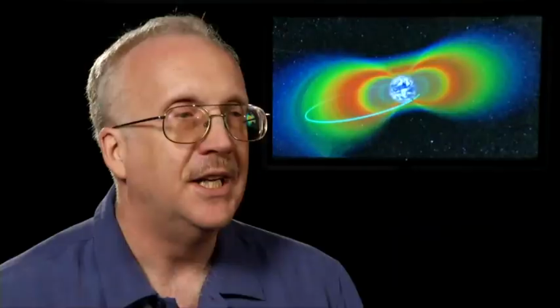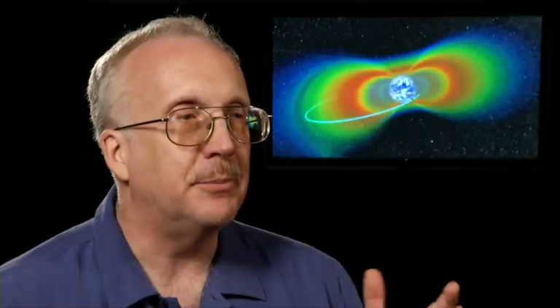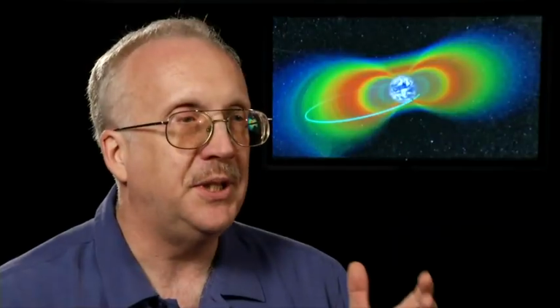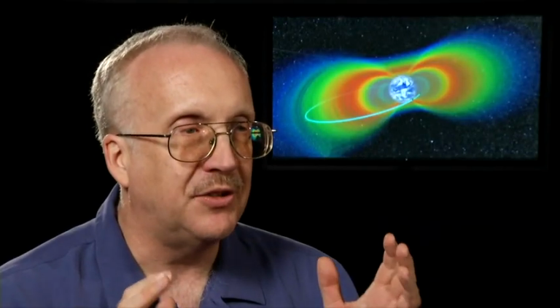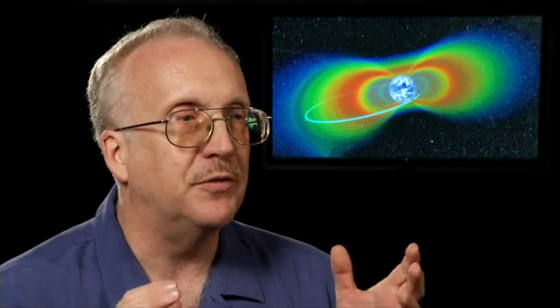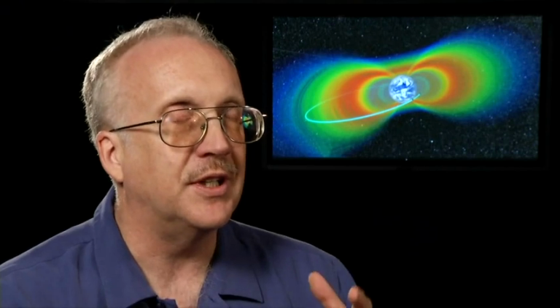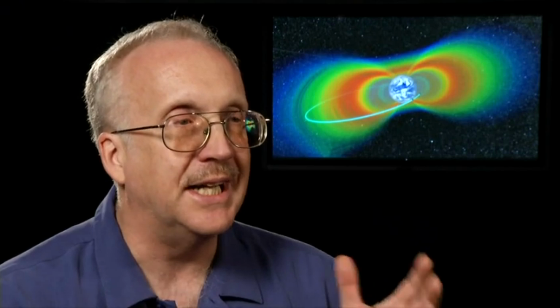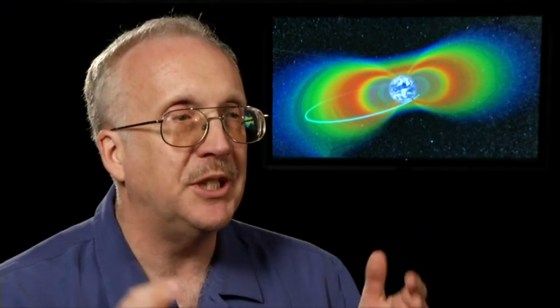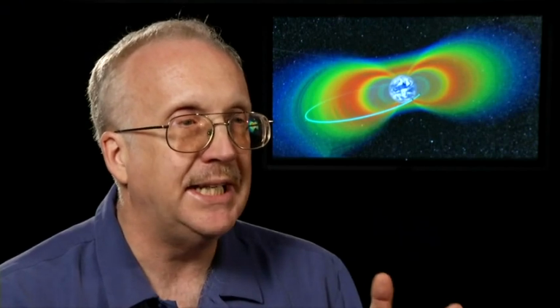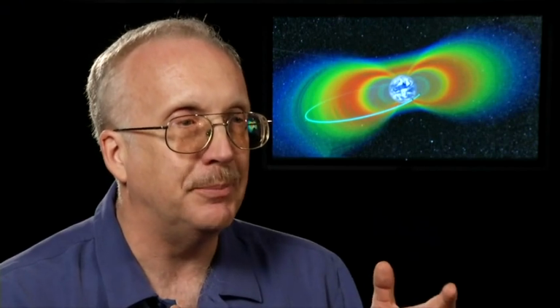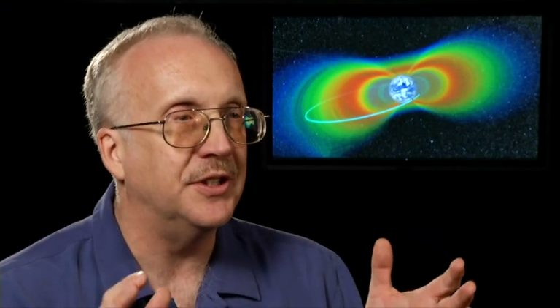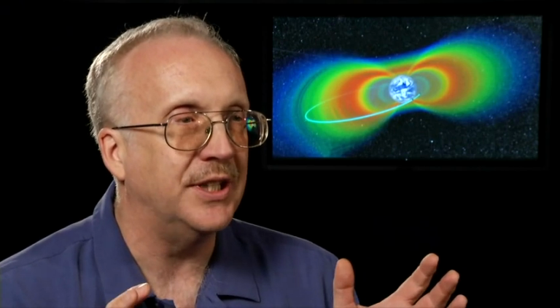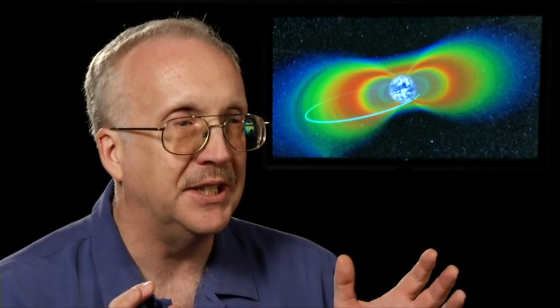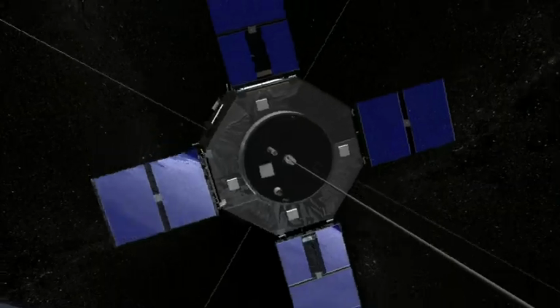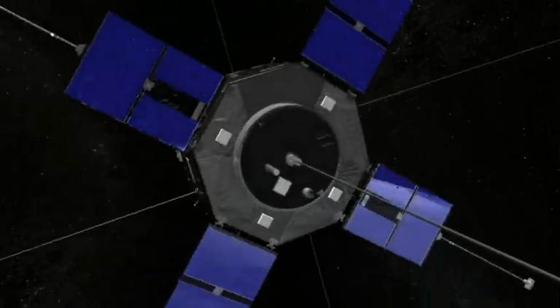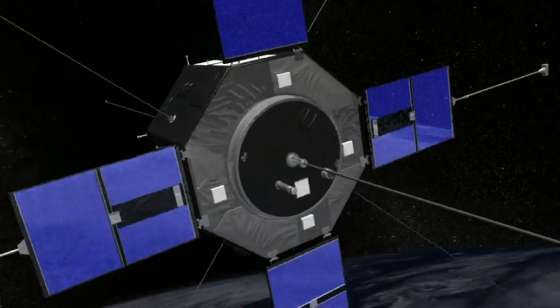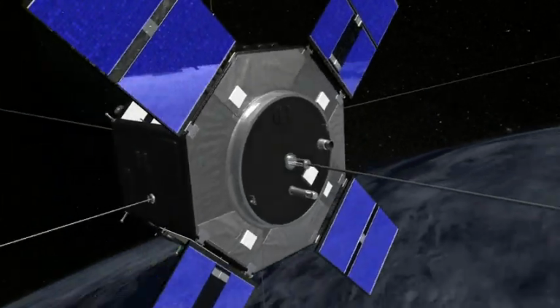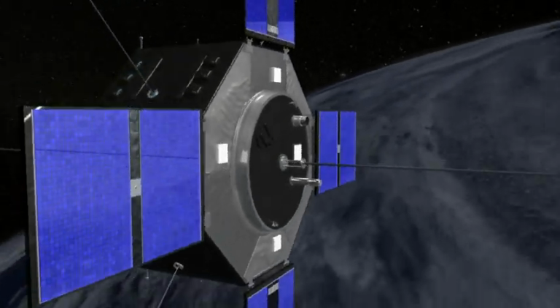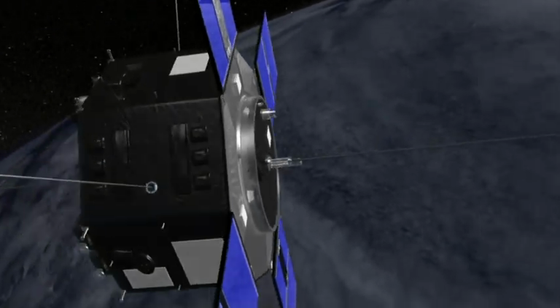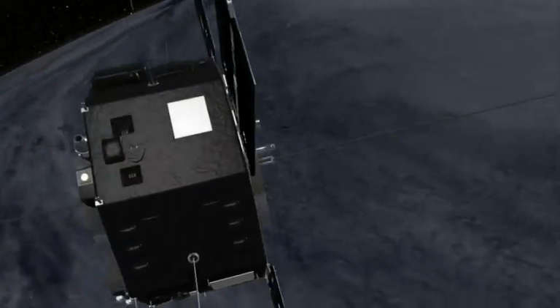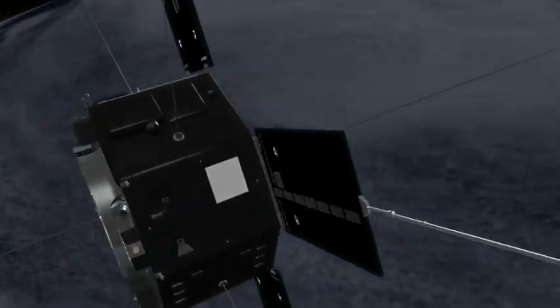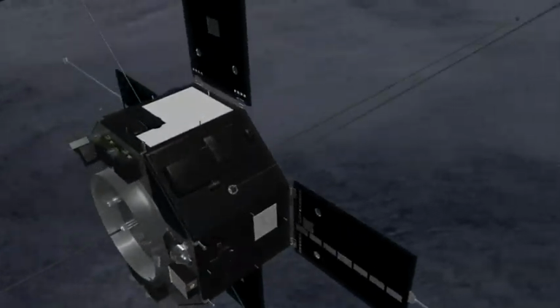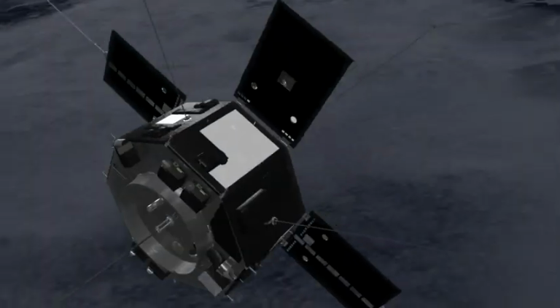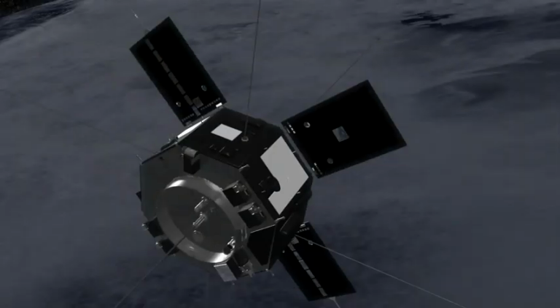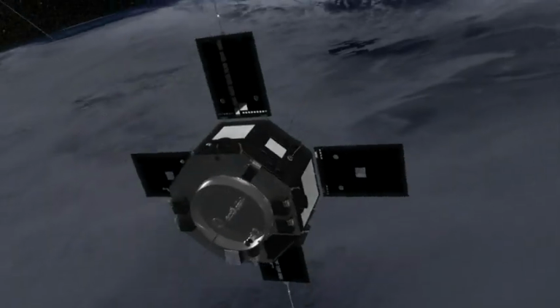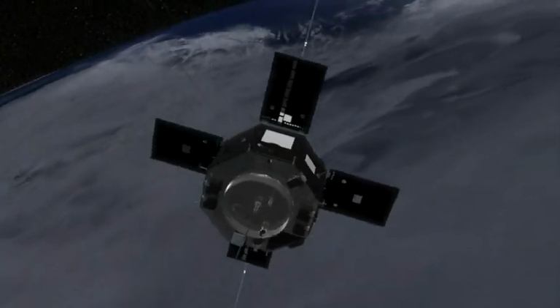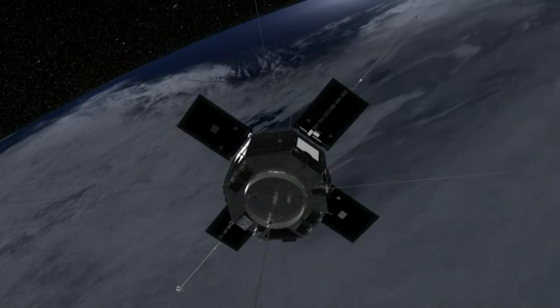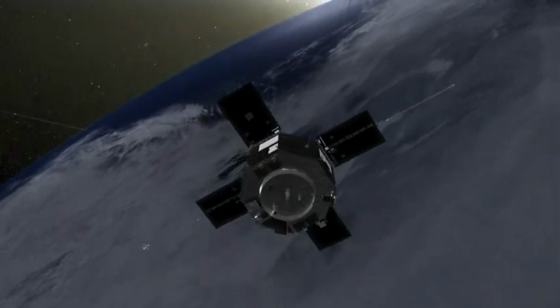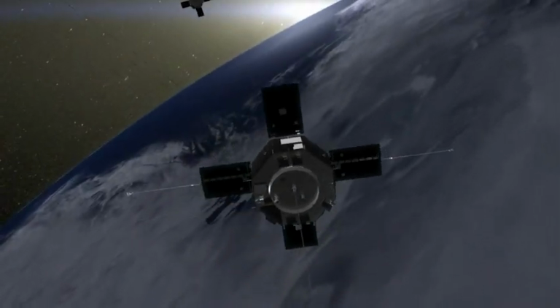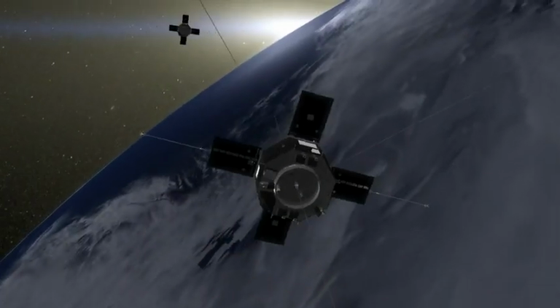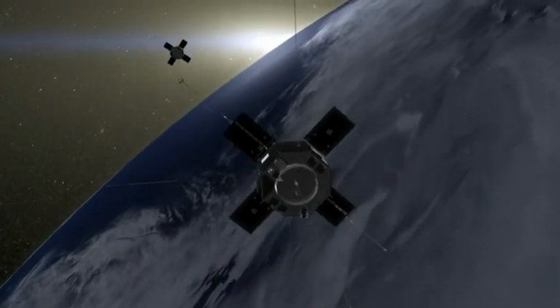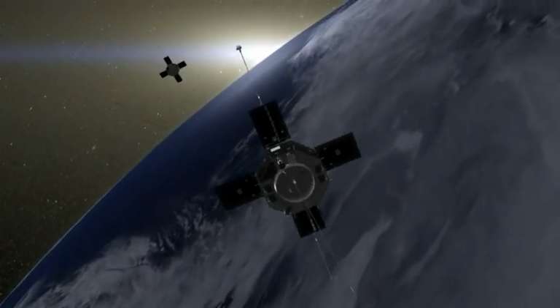The RBSP spacecraft are focused on the dynamic radiation belts in the Earth's inner magnetosphere. They're the only spacecraft that focus on those. Consequently, they're a critical component in the series of phenomena that link the Sun to the Earth.